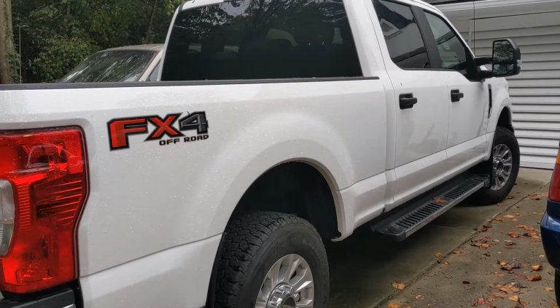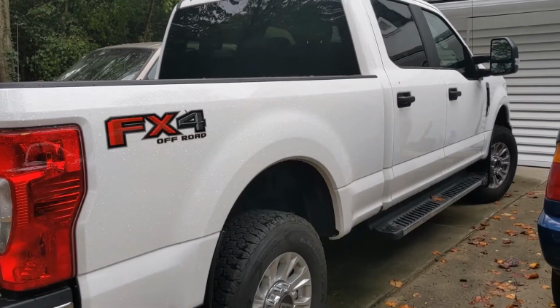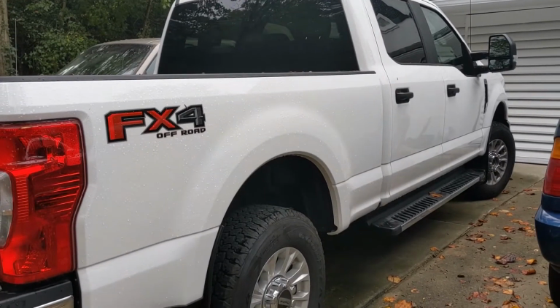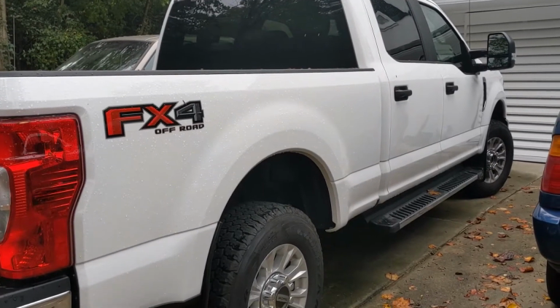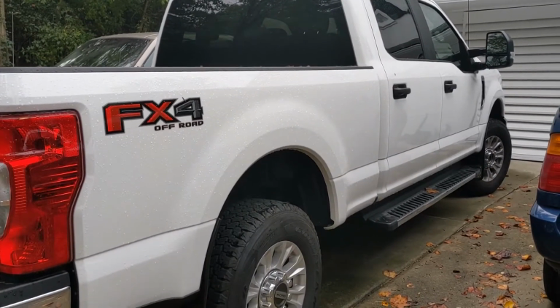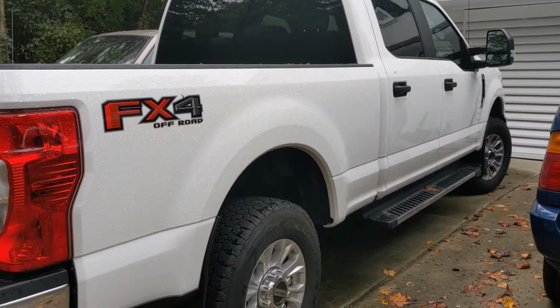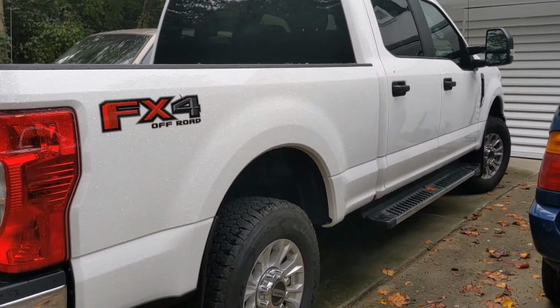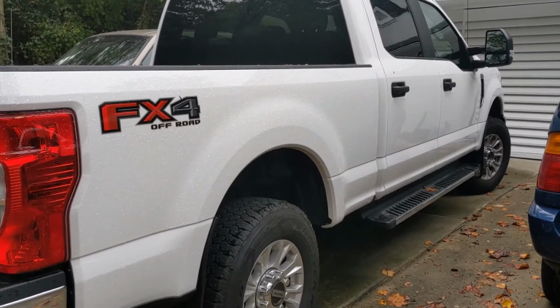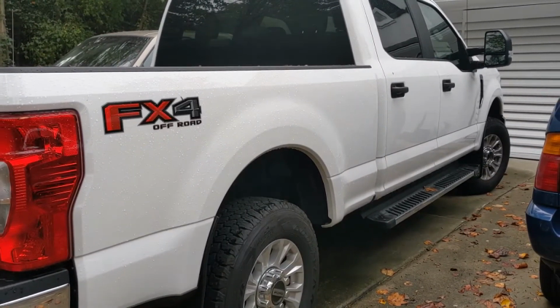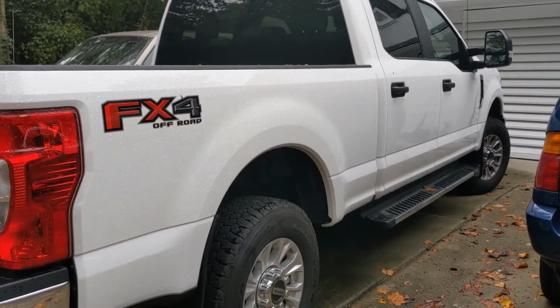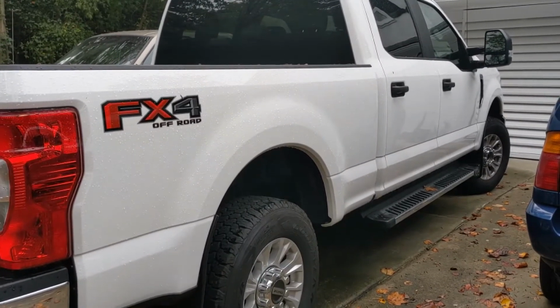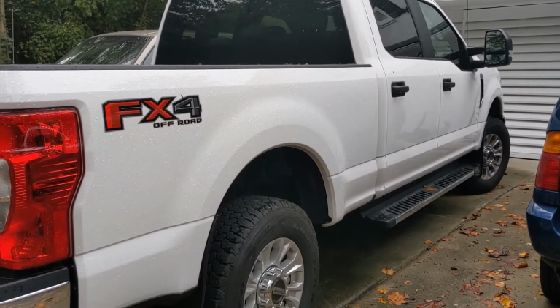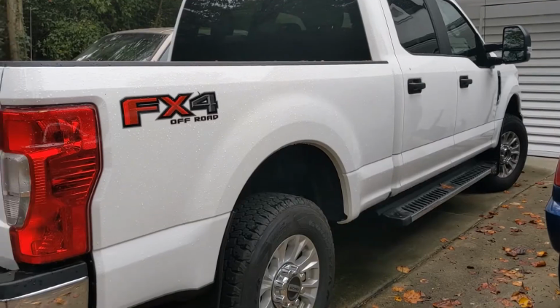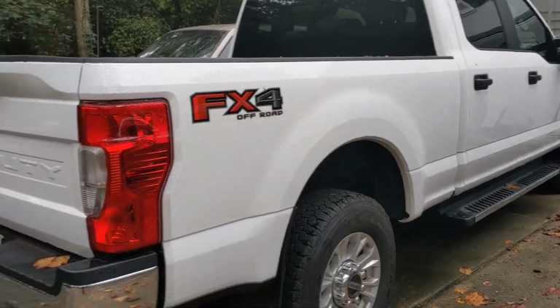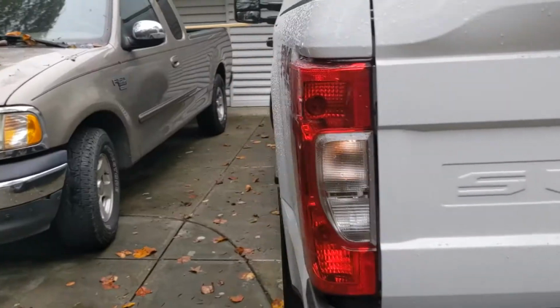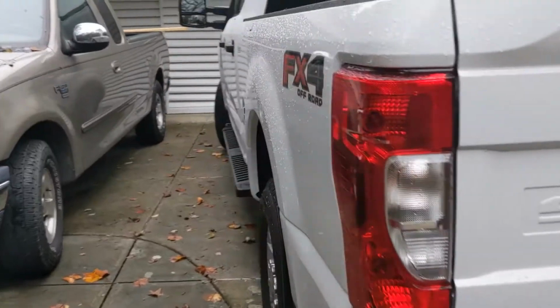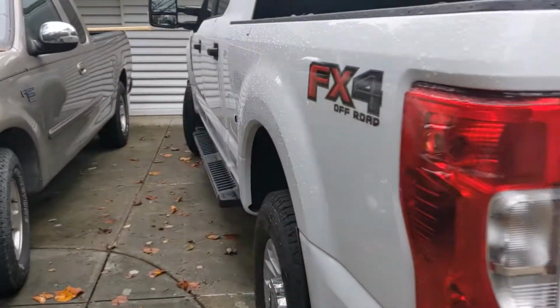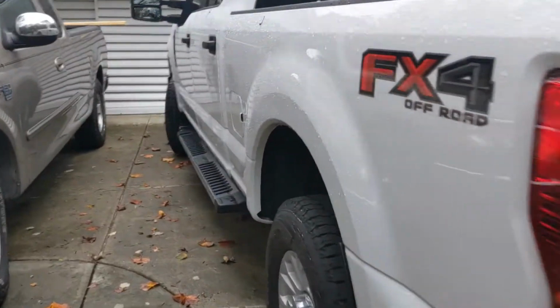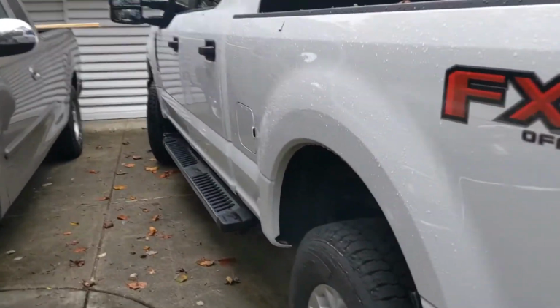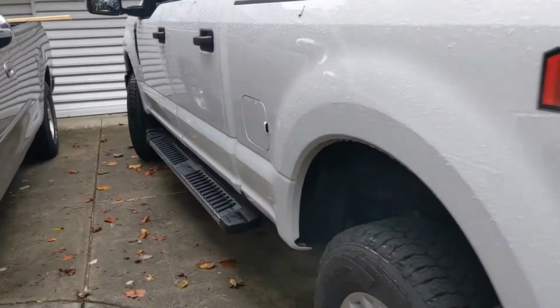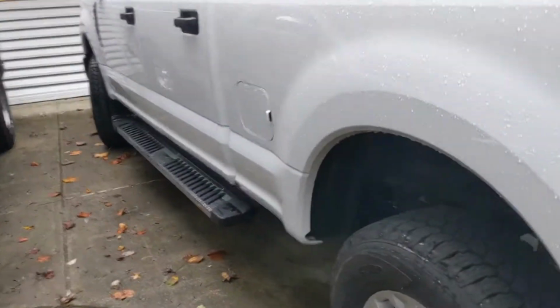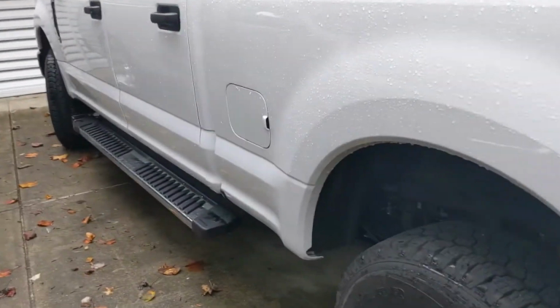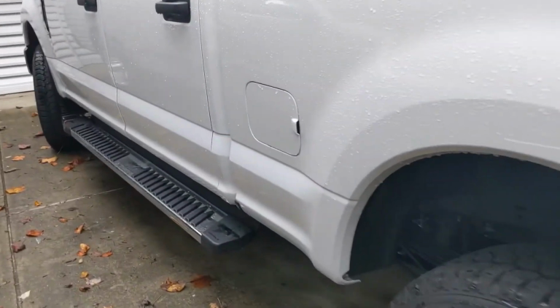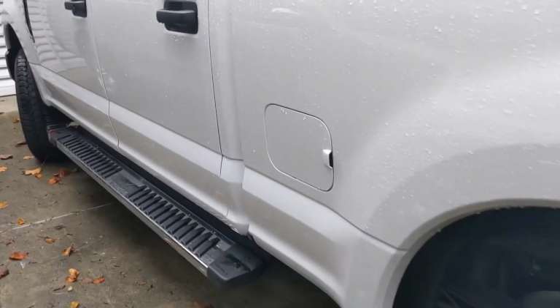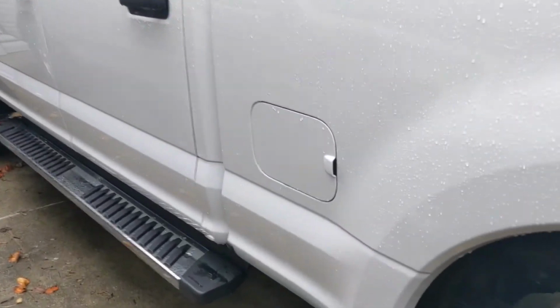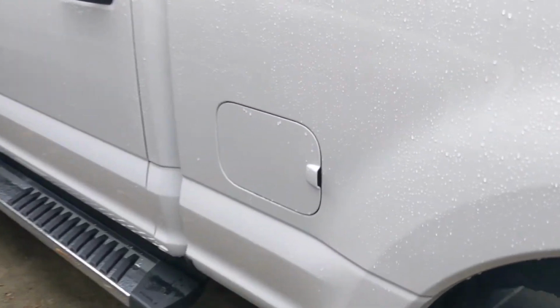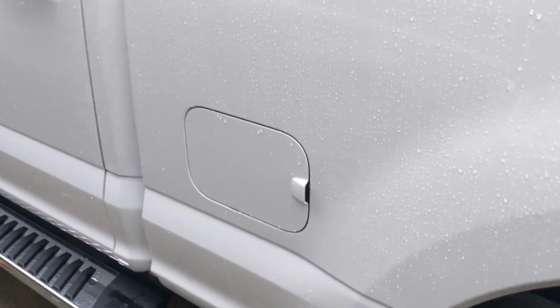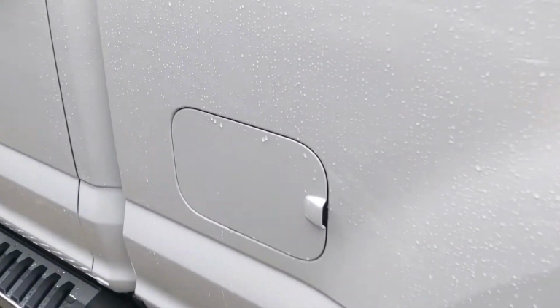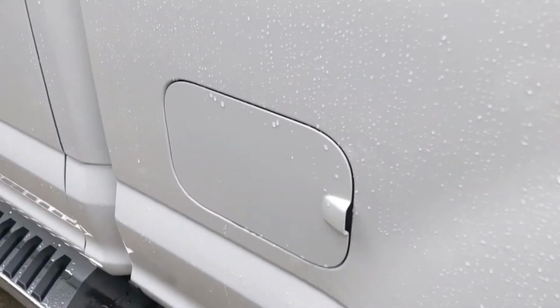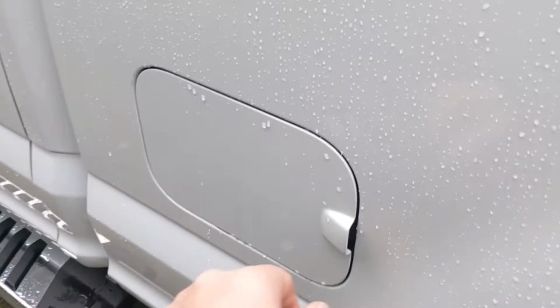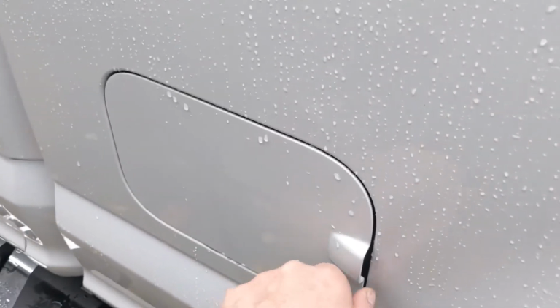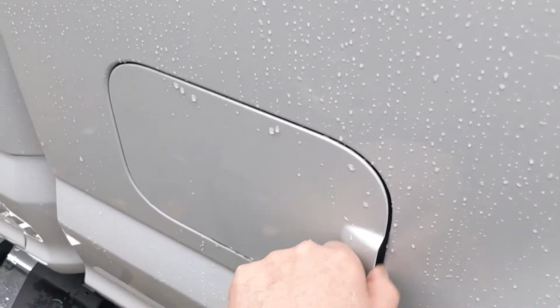Hey, I'm working here today with a 2020 Ford F-250. This time it's with the fuel cap here. I'll show you what I'm talking about.